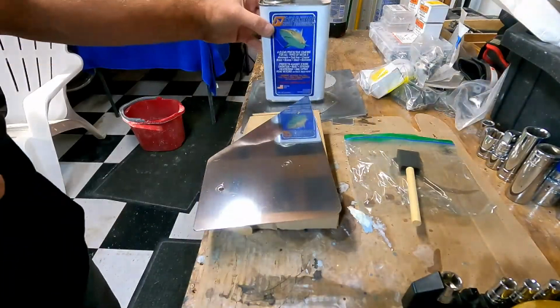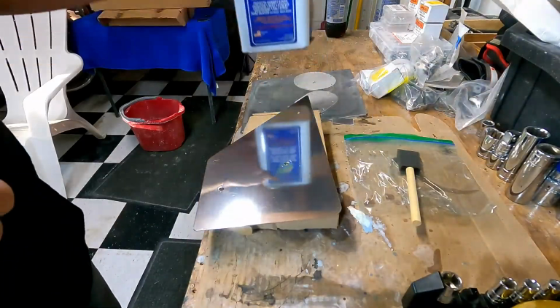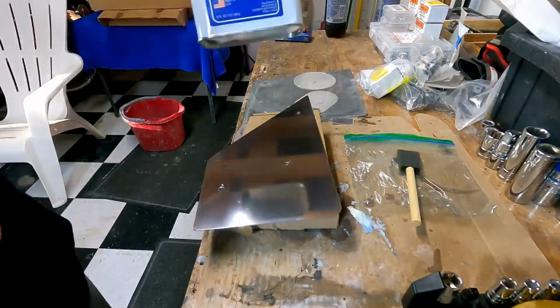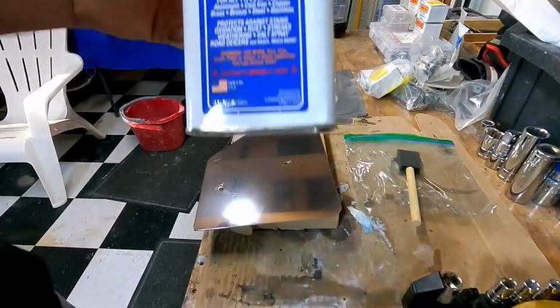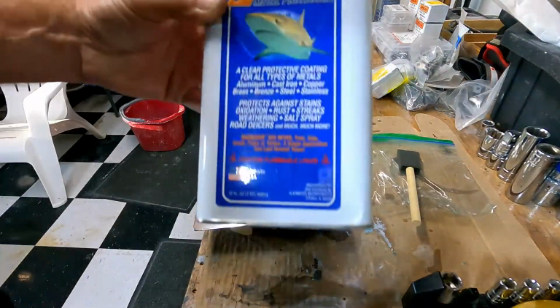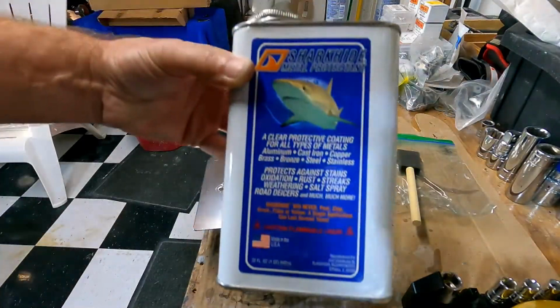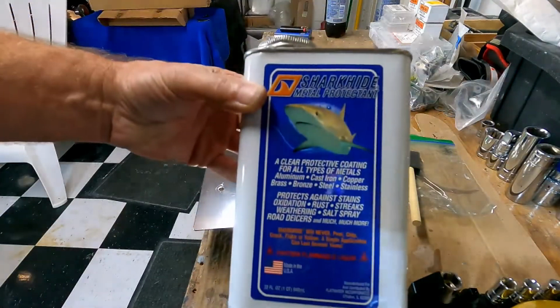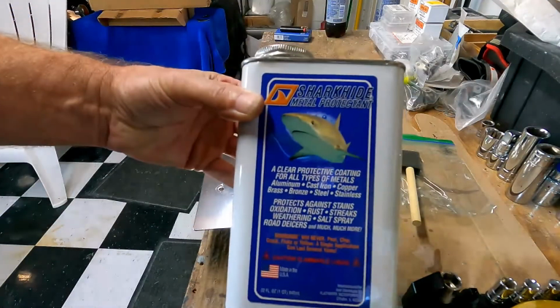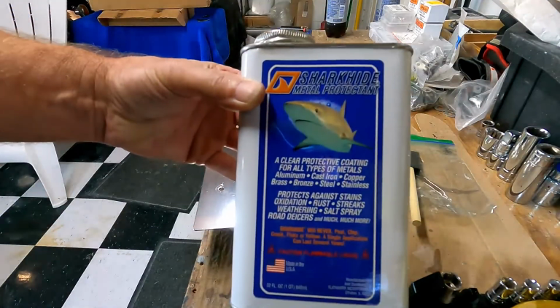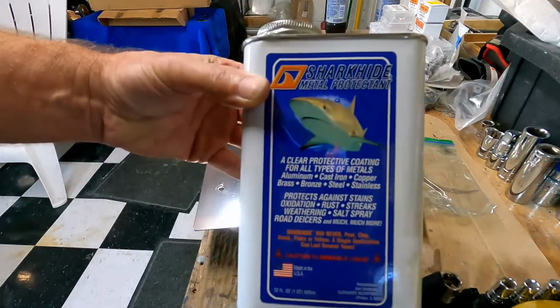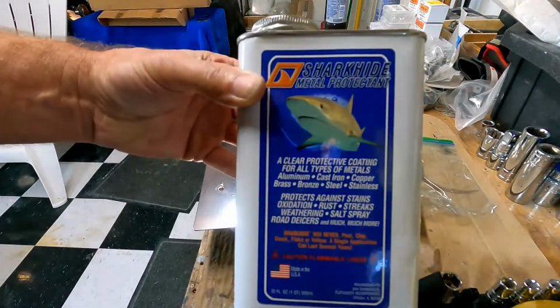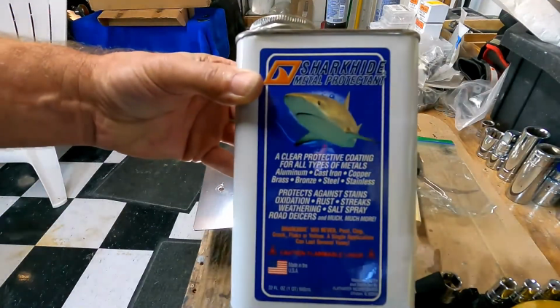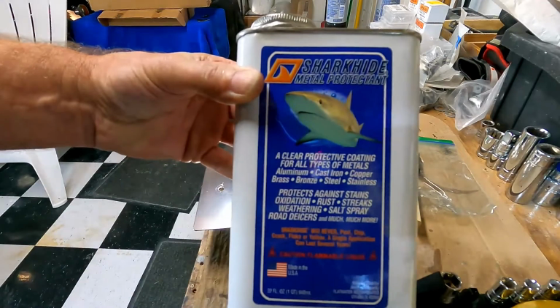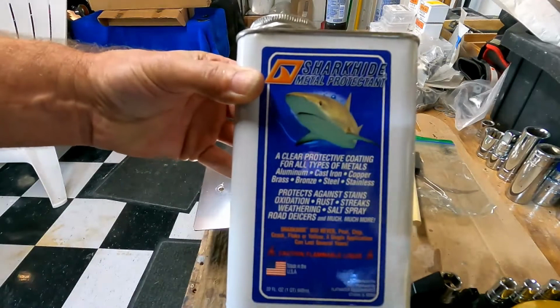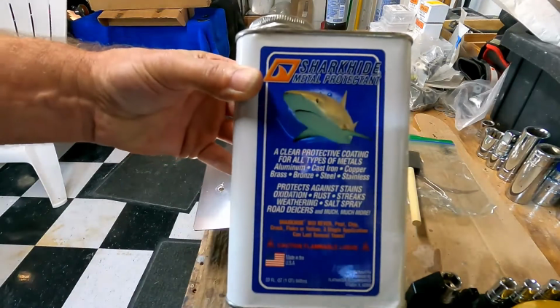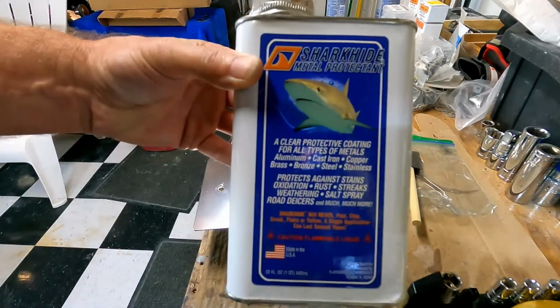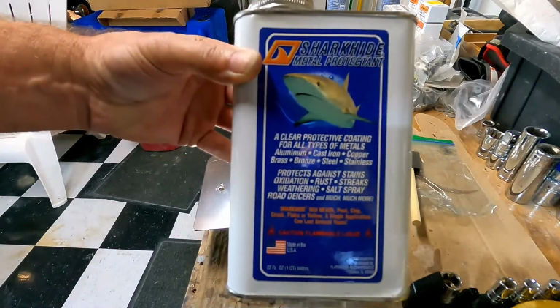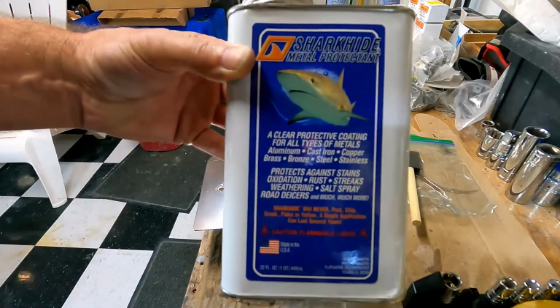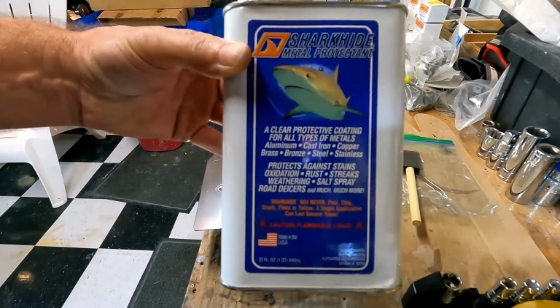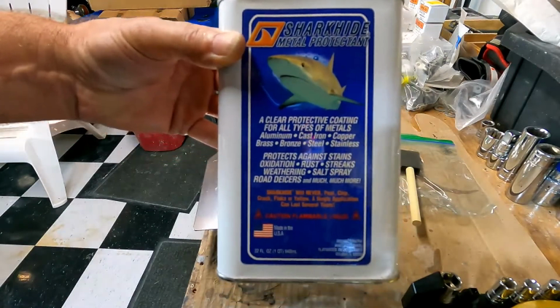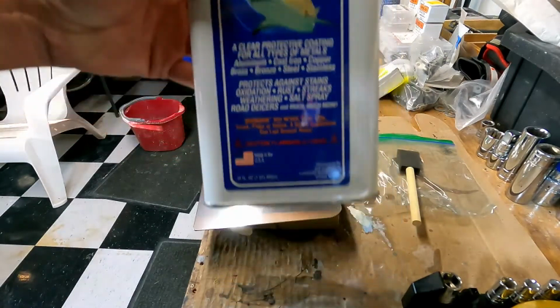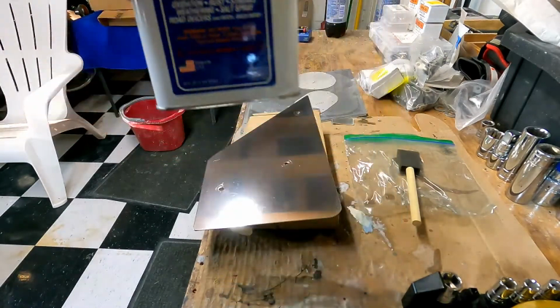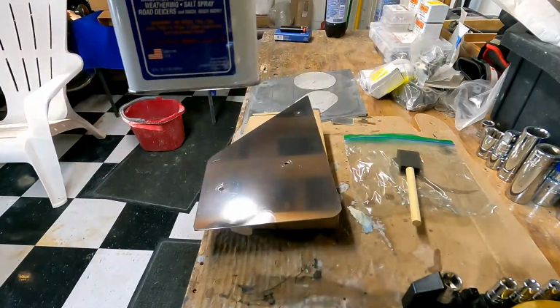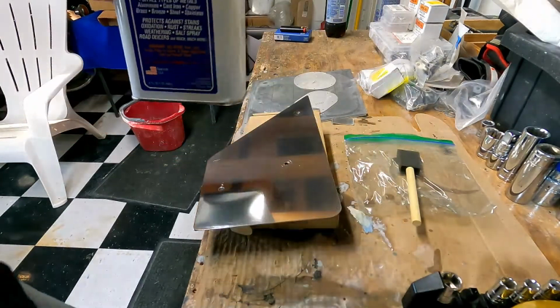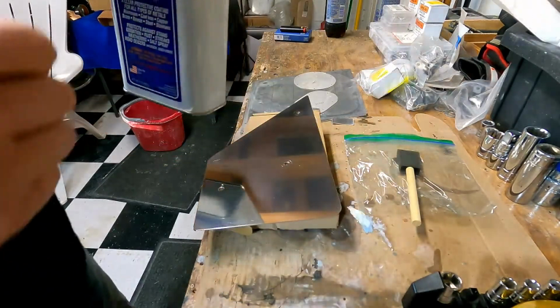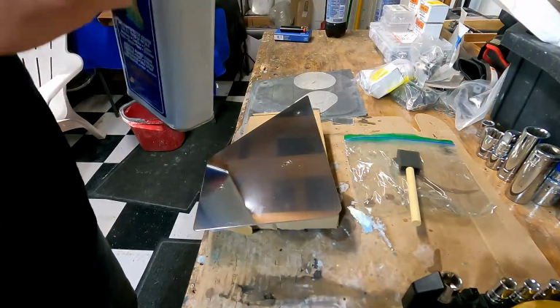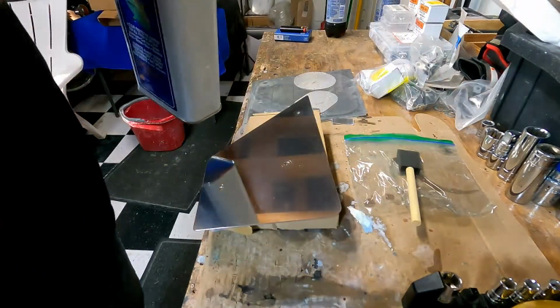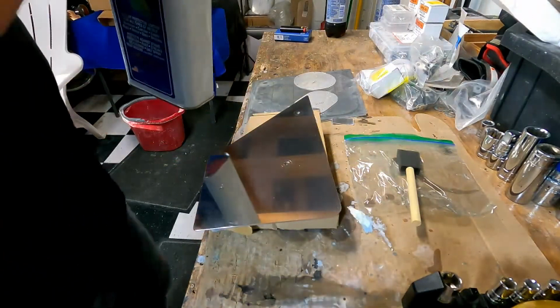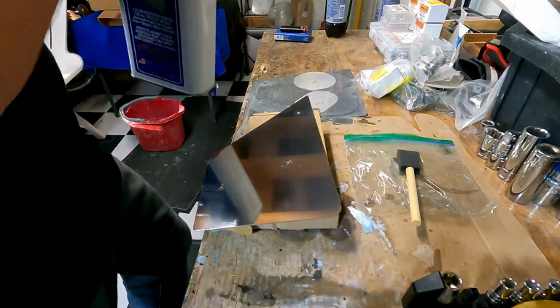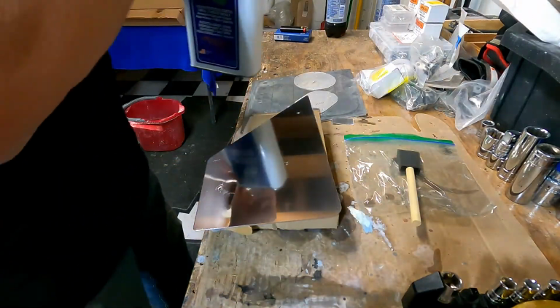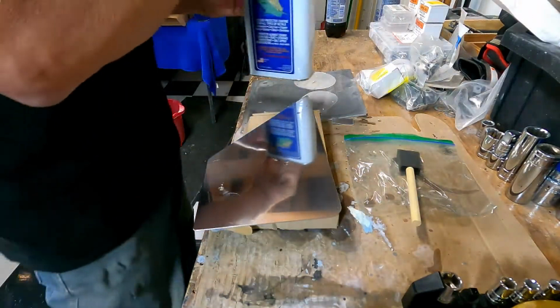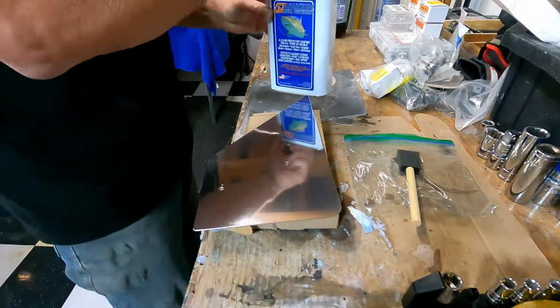After polishing, just hitting them with a little shark hide. It dulls them up a bit, but it'll keep them from corroding.